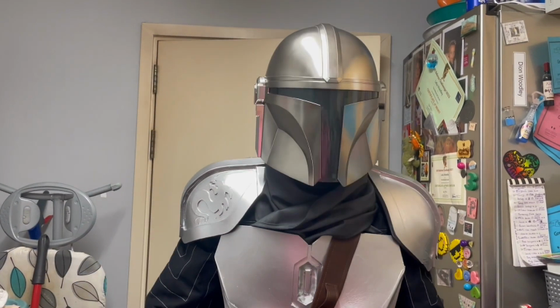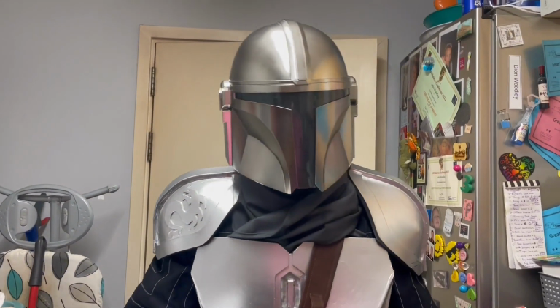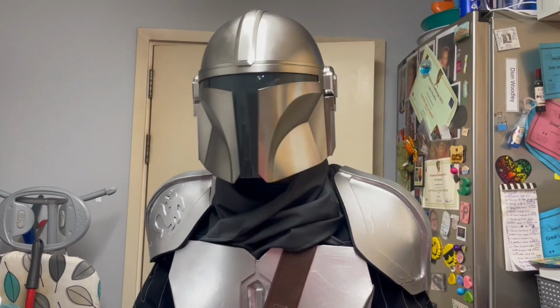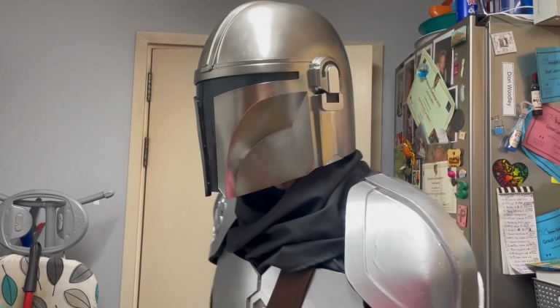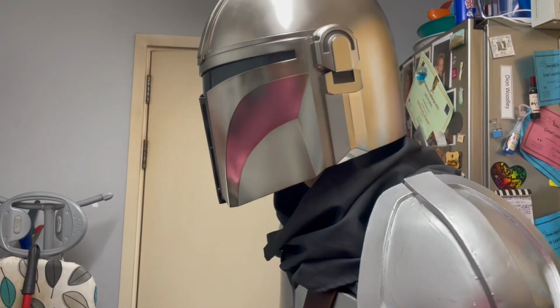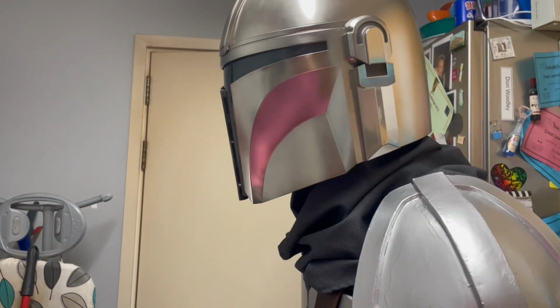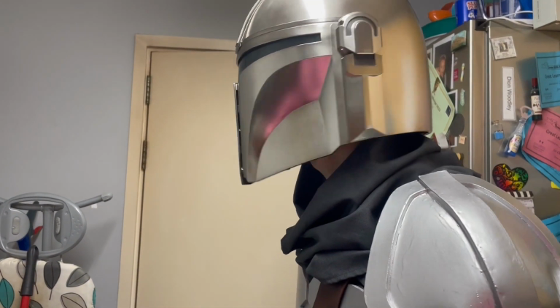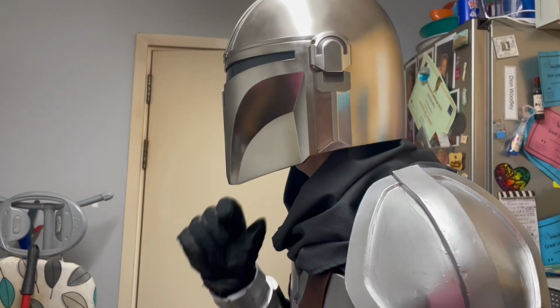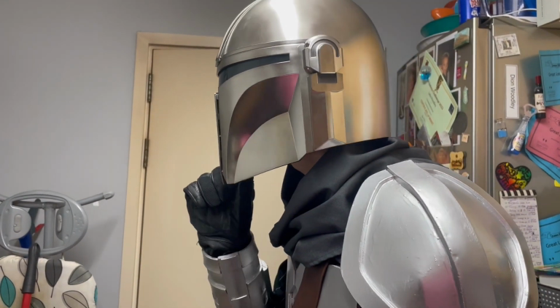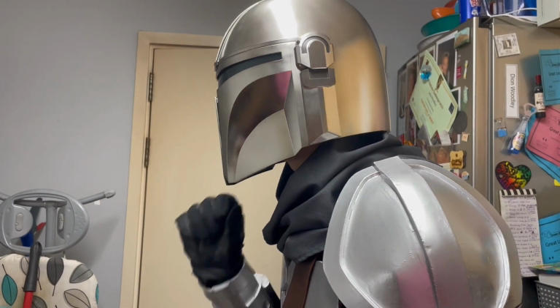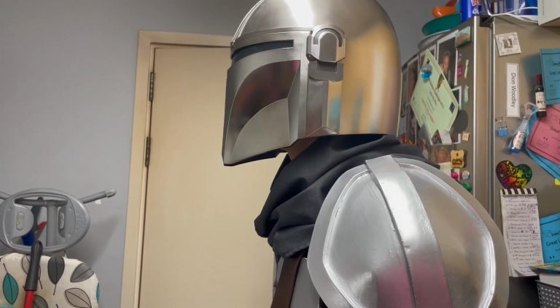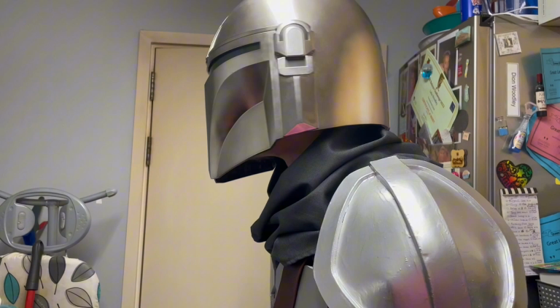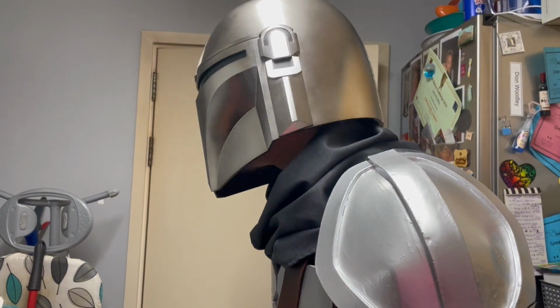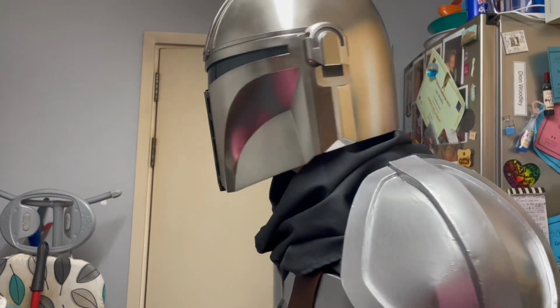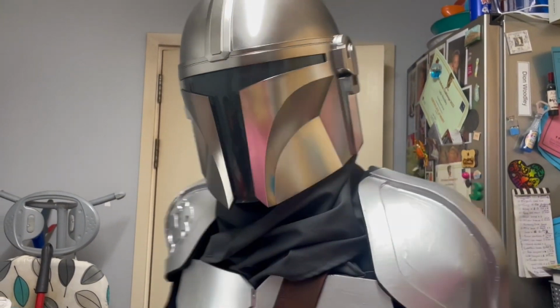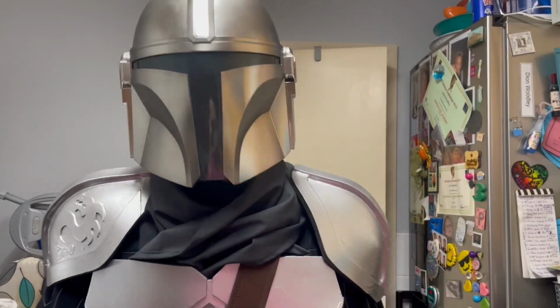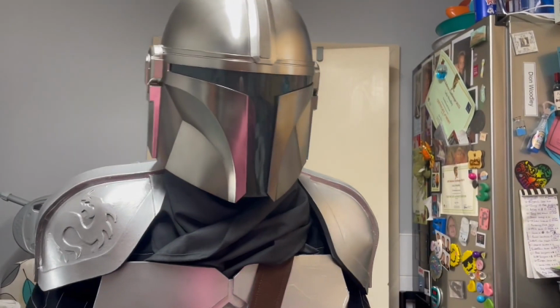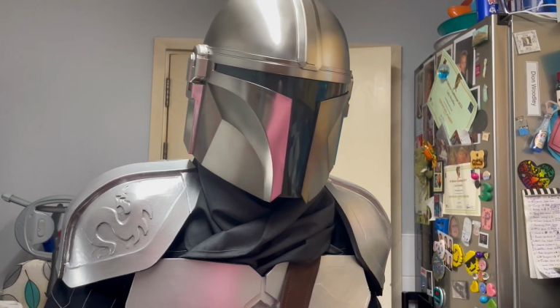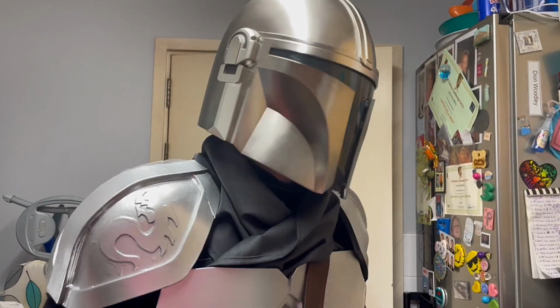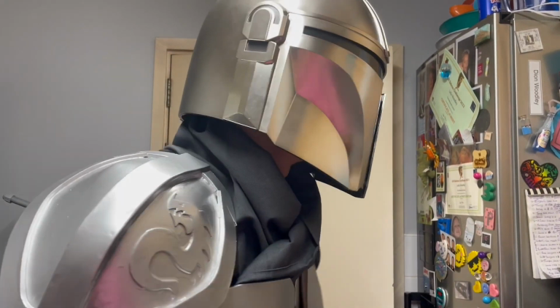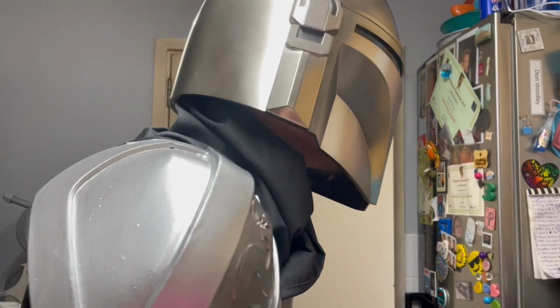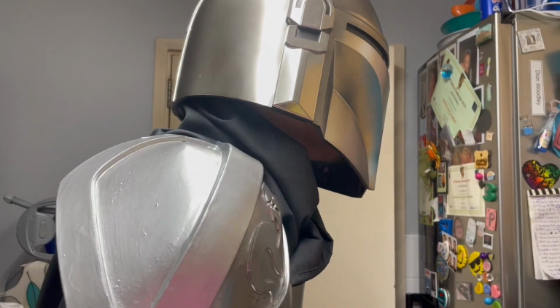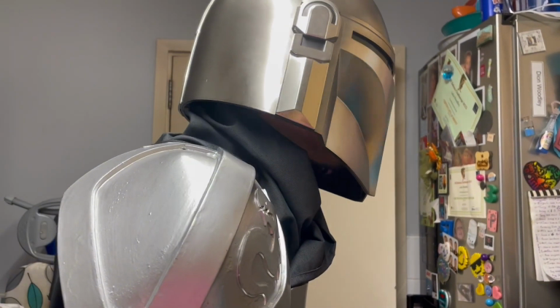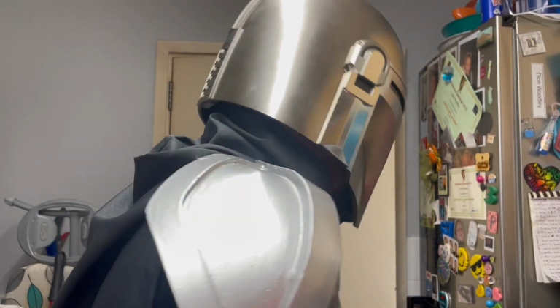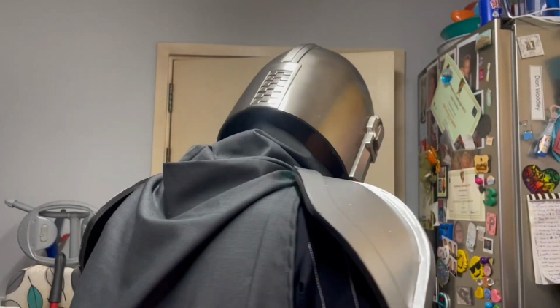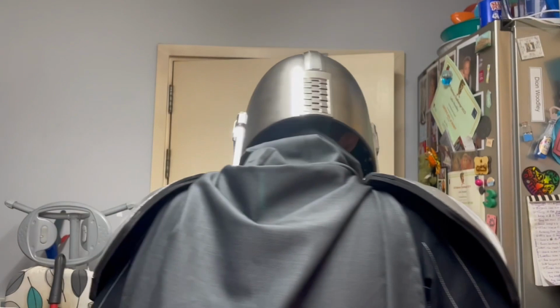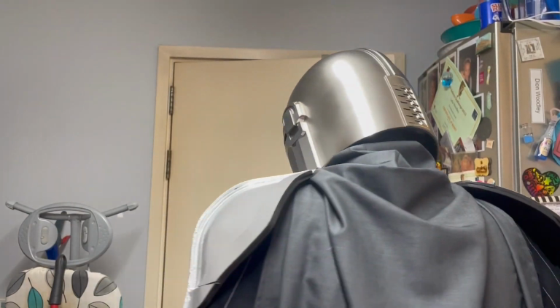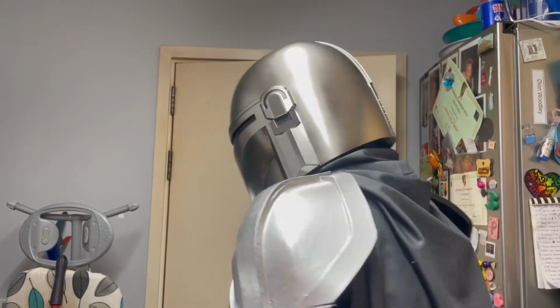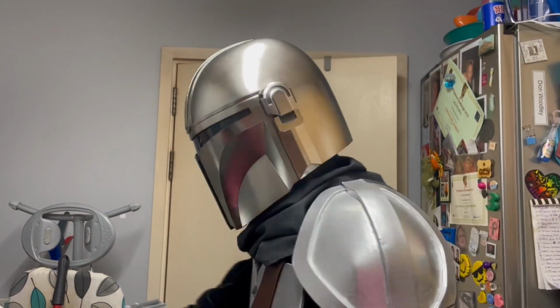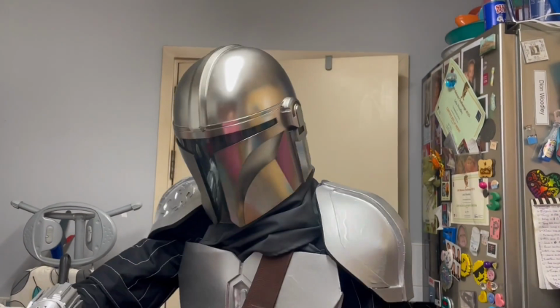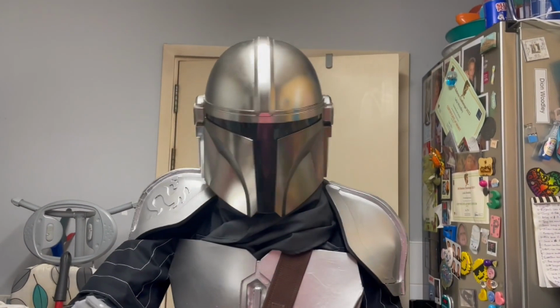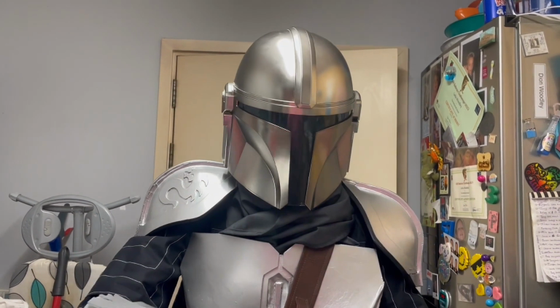I don't have my balaclava underneath, so this is sort of the cape around my neck and how it fits. You don't really need a balaclava — I just have it for extra protection so you don't see my neck and stuff. But yeah, the gauntlets are pretty much the same.